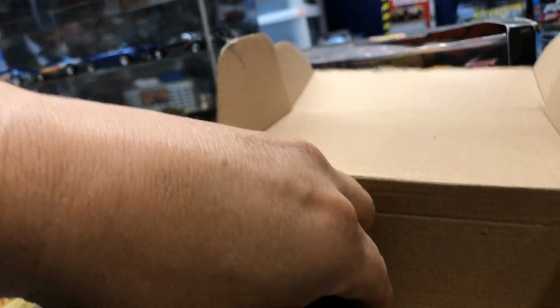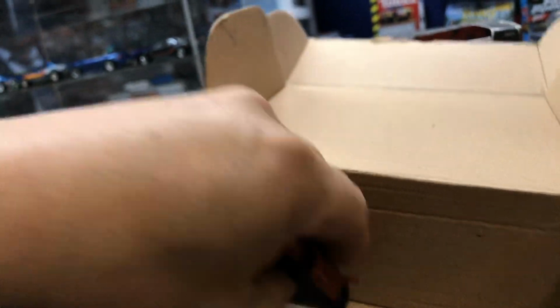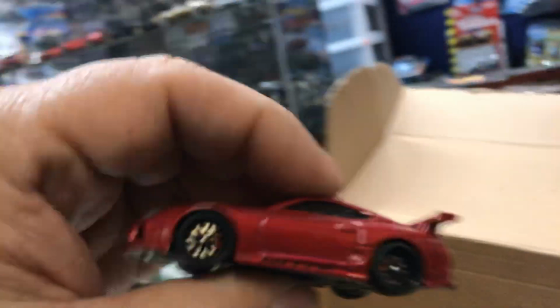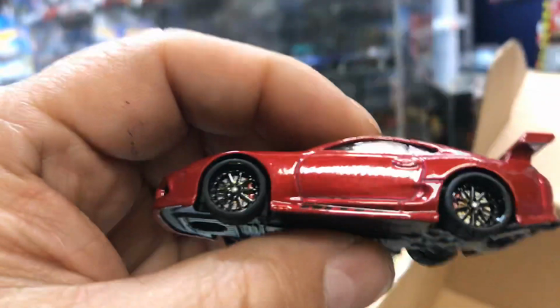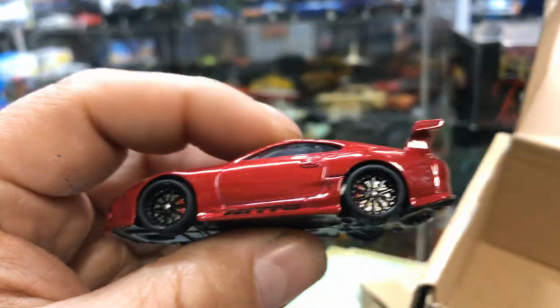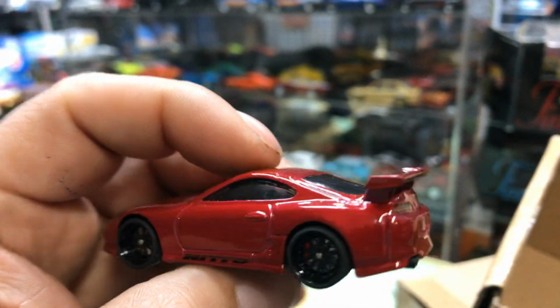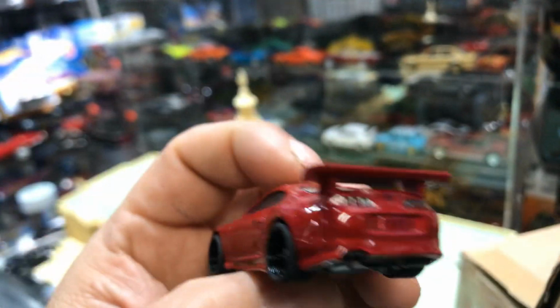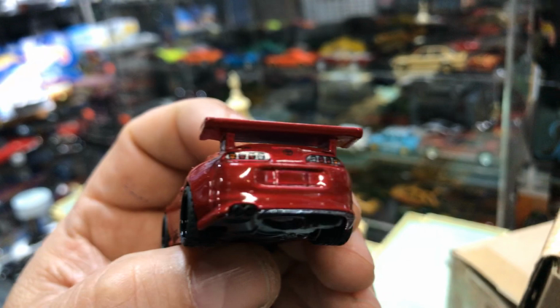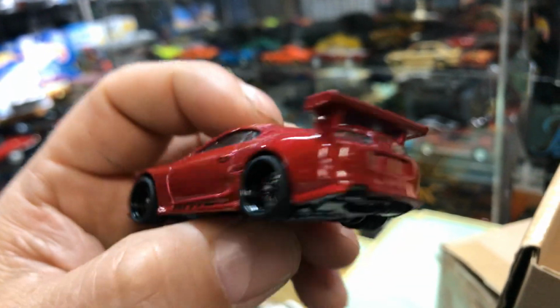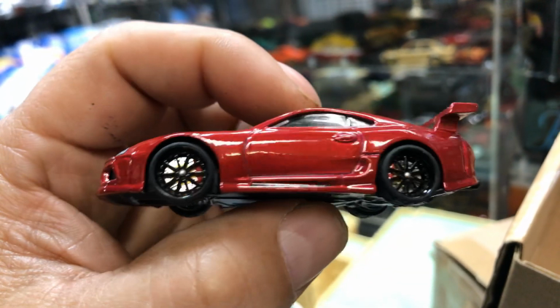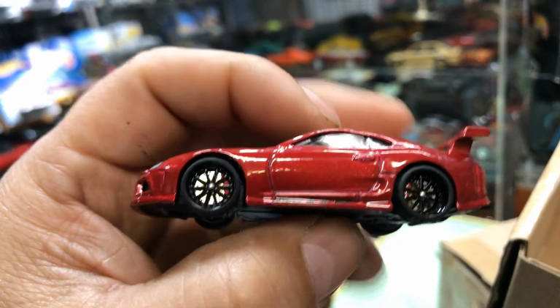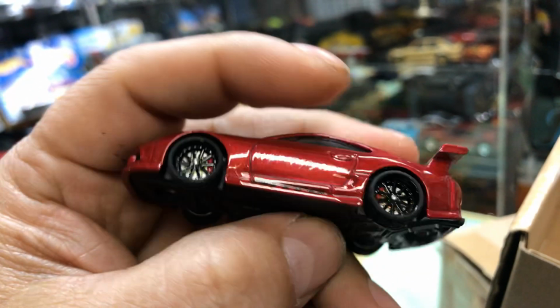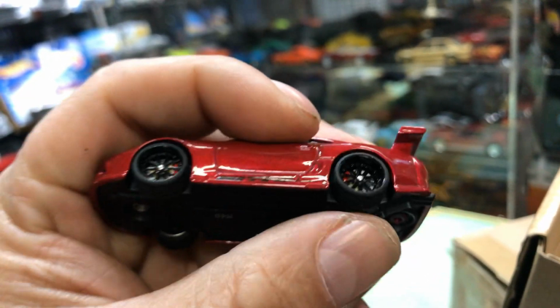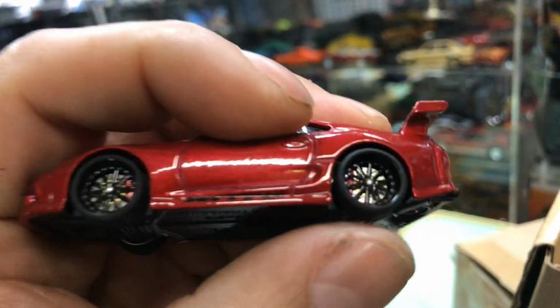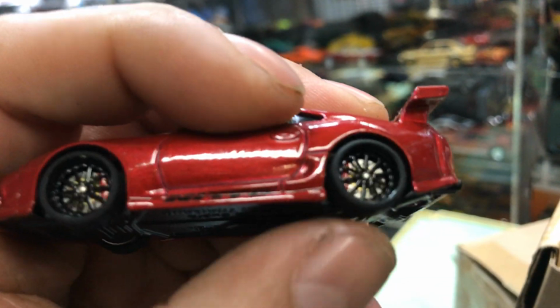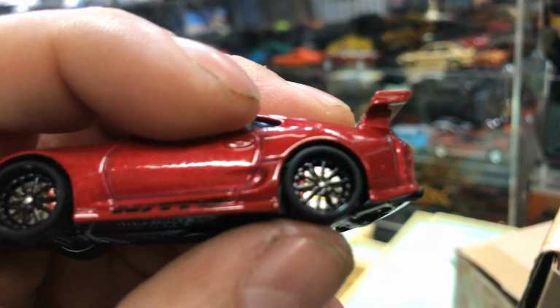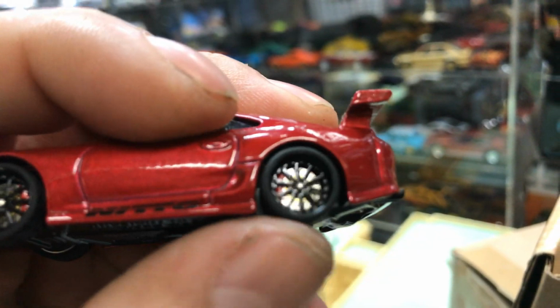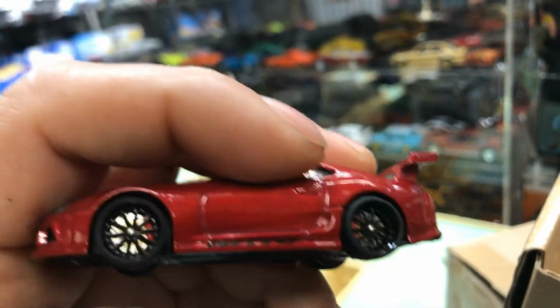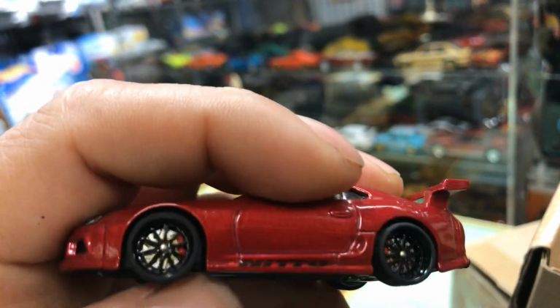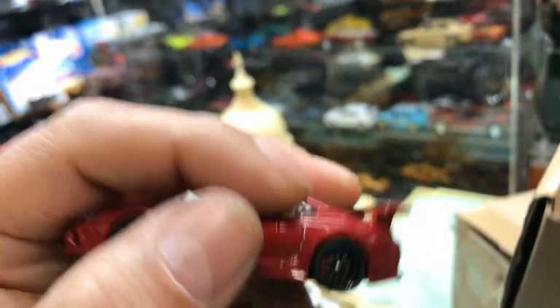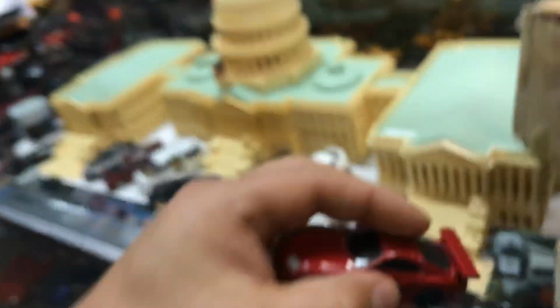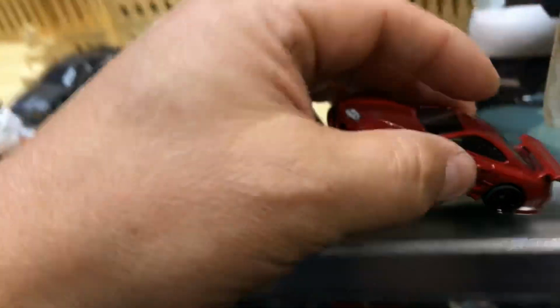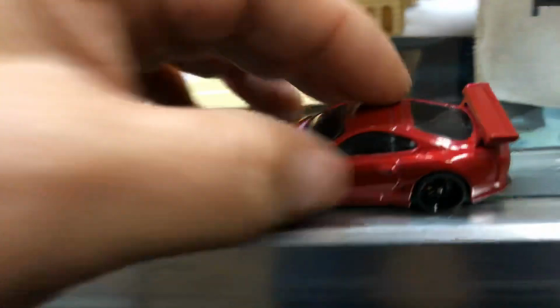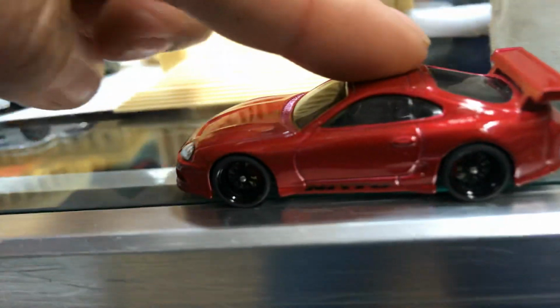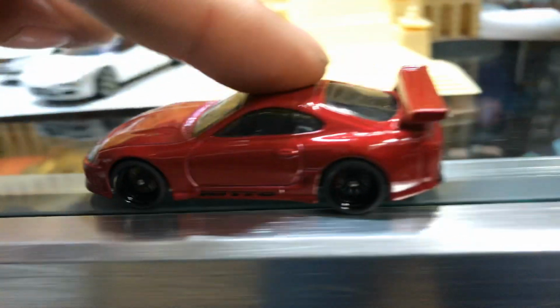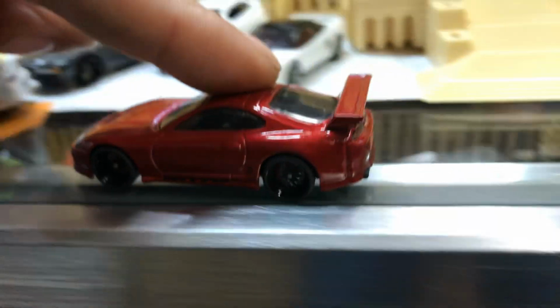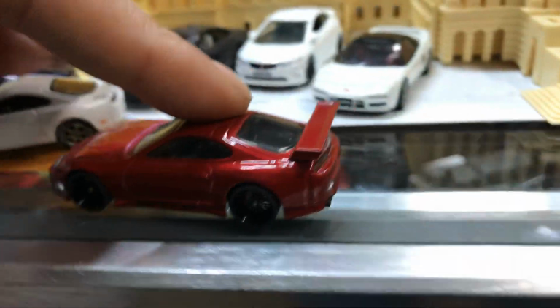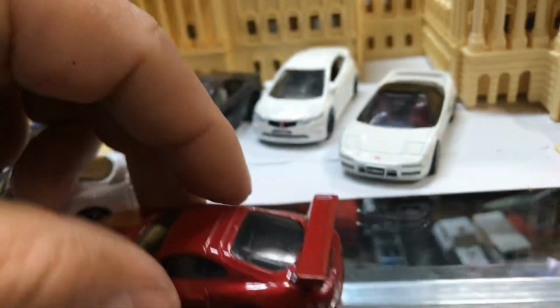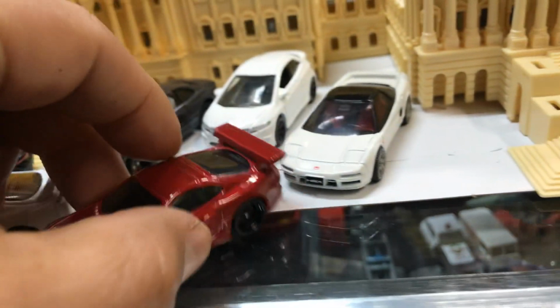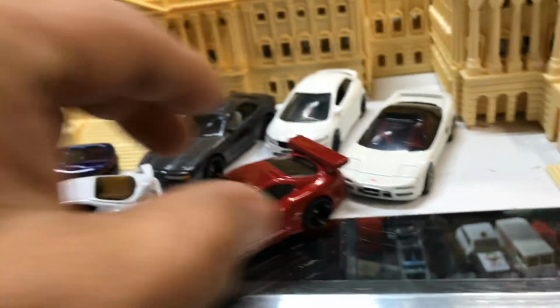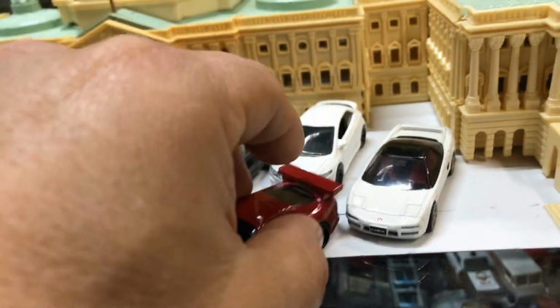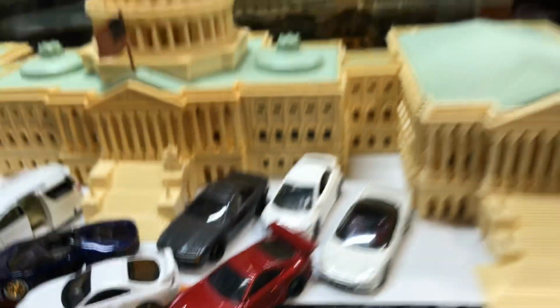This is a Toyota Supra by Hot Wheels. Look at the wing. Look at the rims. Can you see the calipers in there? Pretty cool. It rolls pretty smooth. Parking it in front of the Capitol.